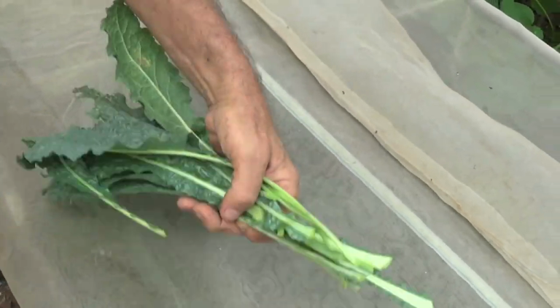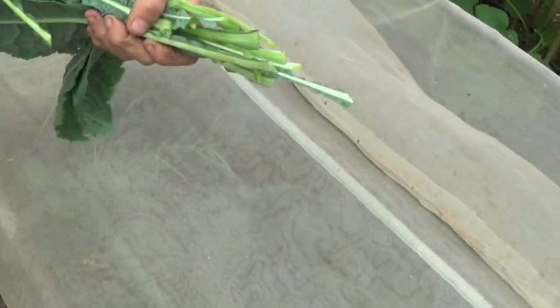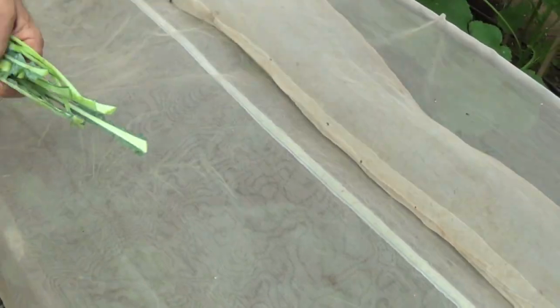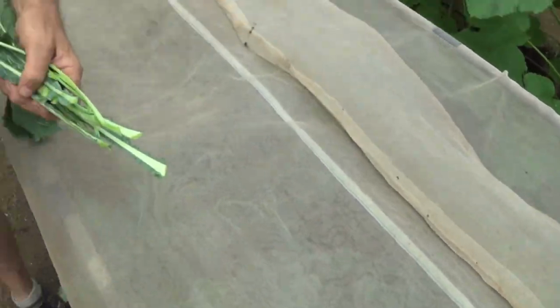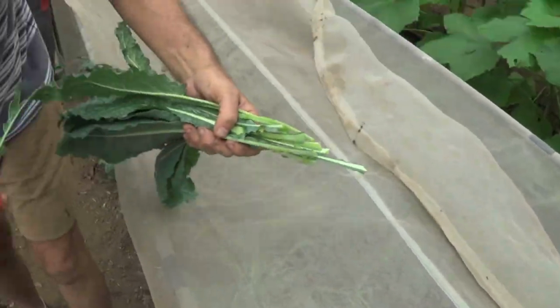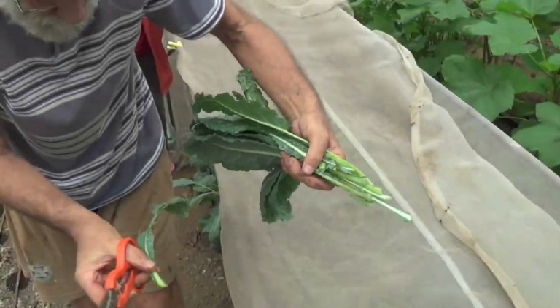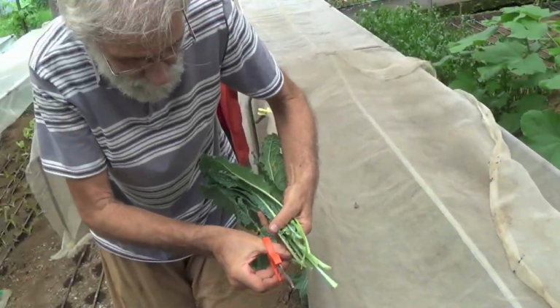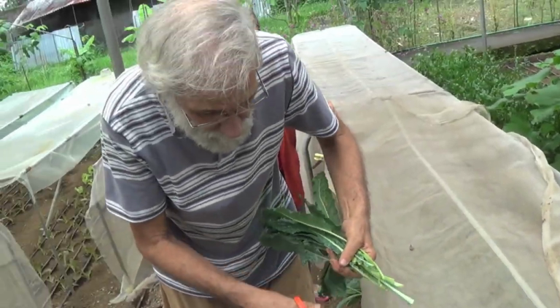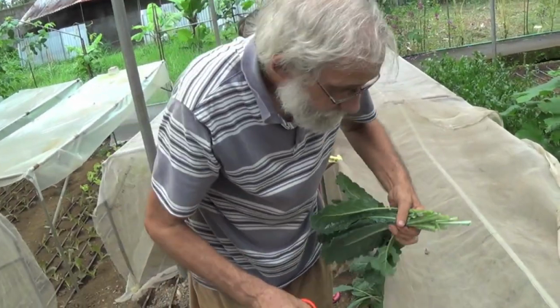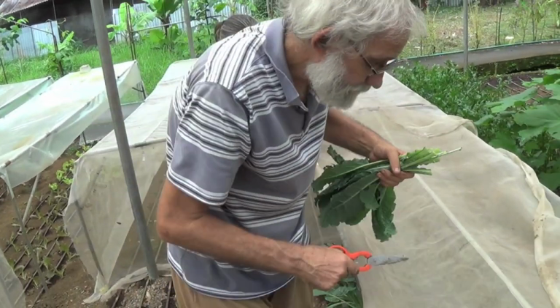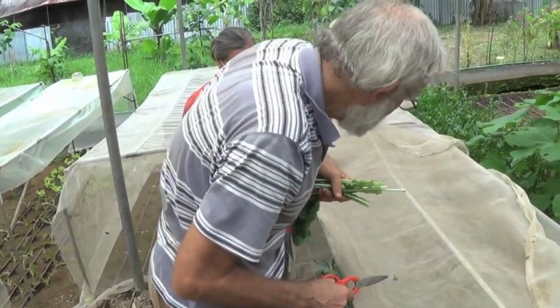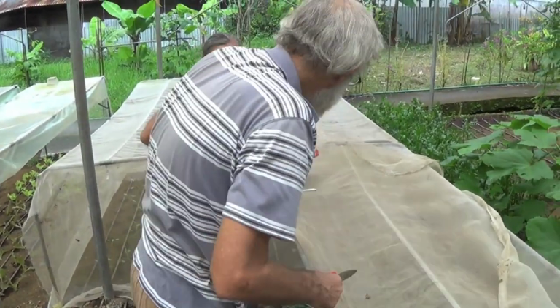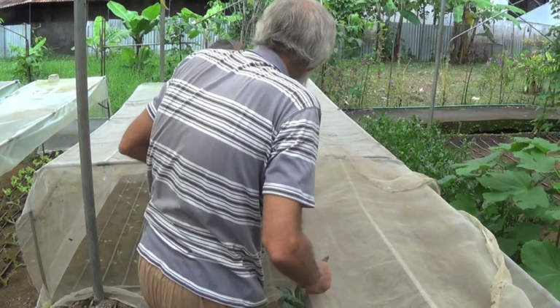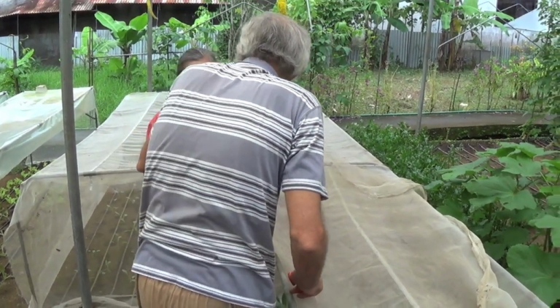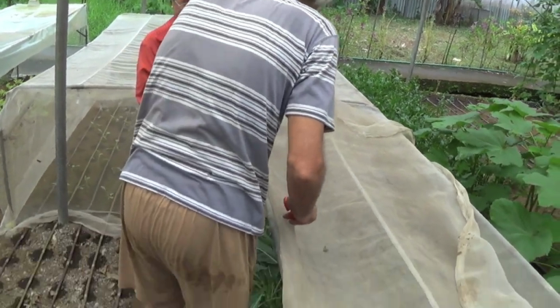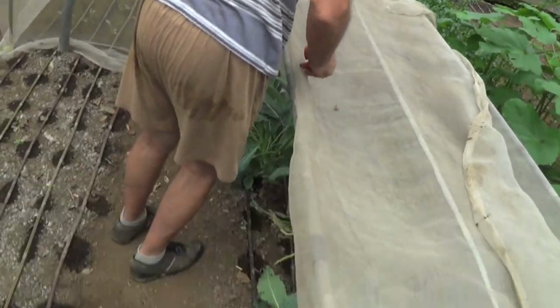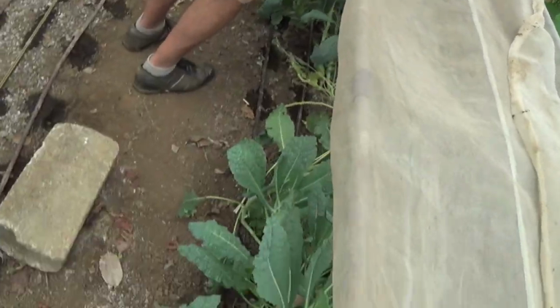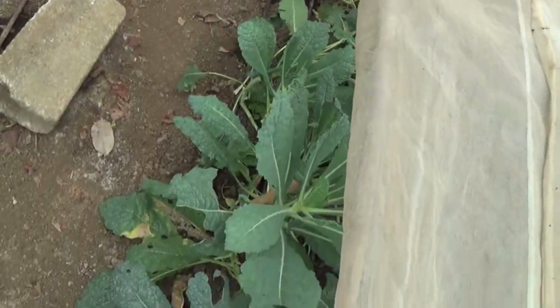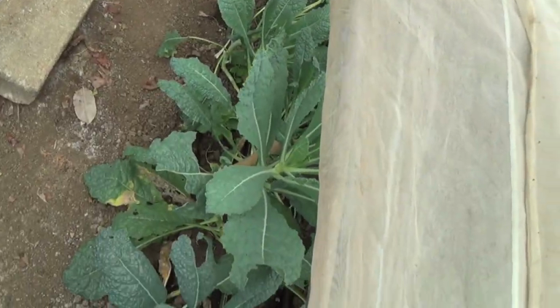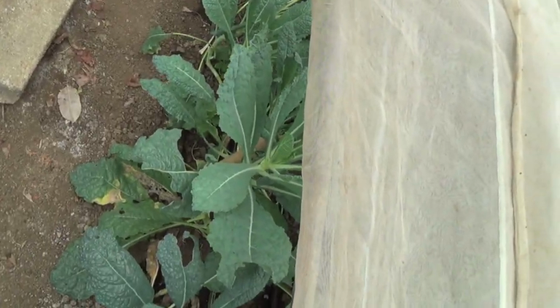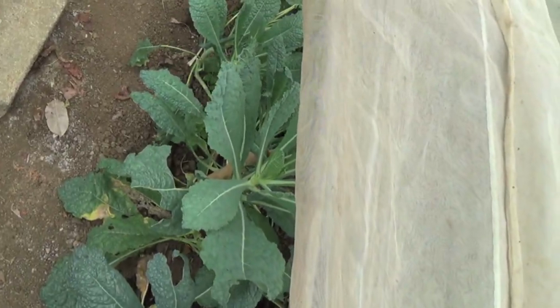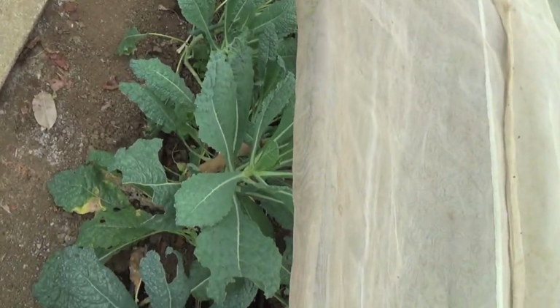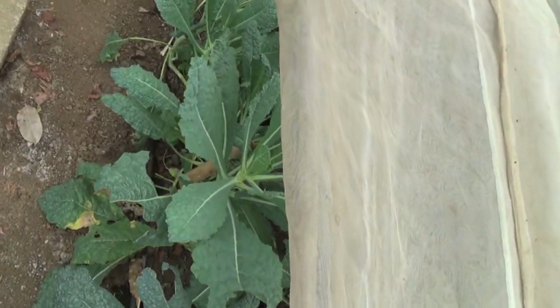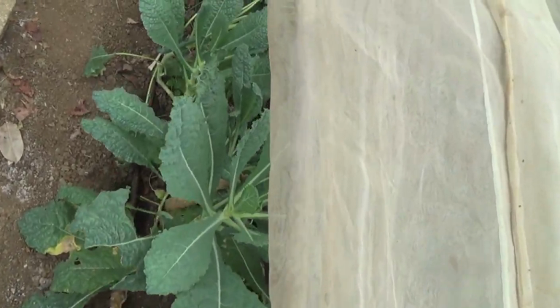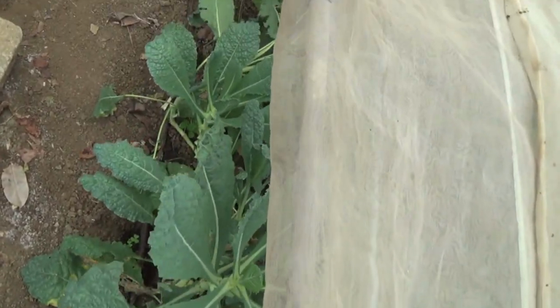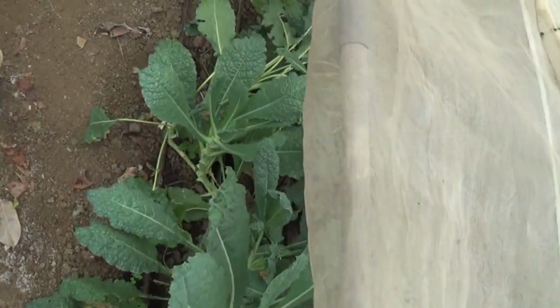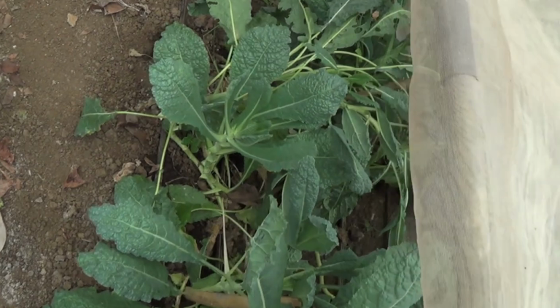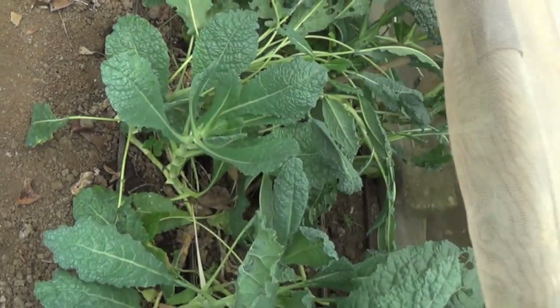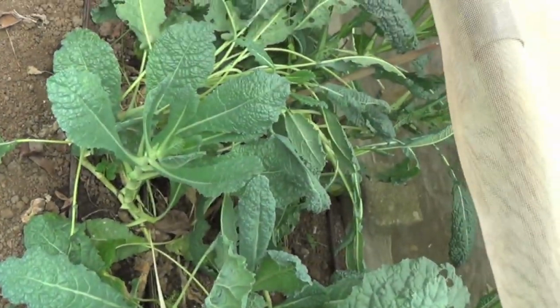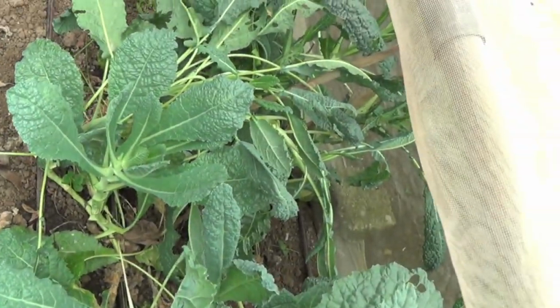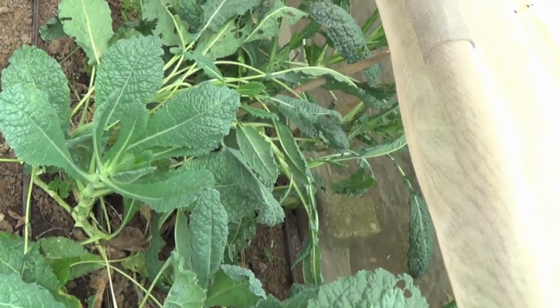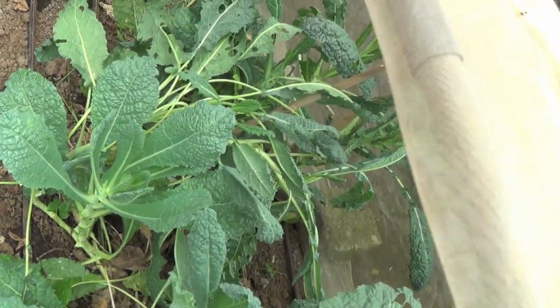From time to time, check your crops — especially cabbage family crops — for army worms, because they love to eat the leaves. But again, don't panic. It's organic.